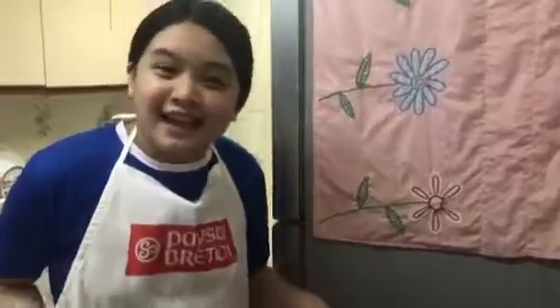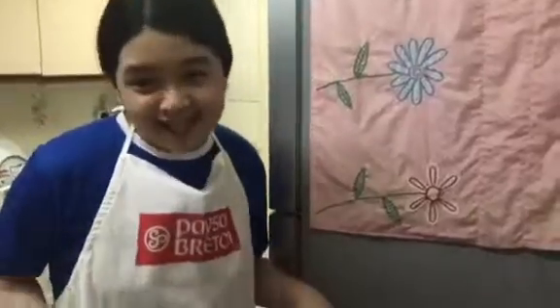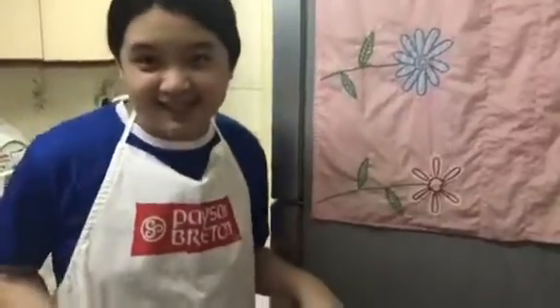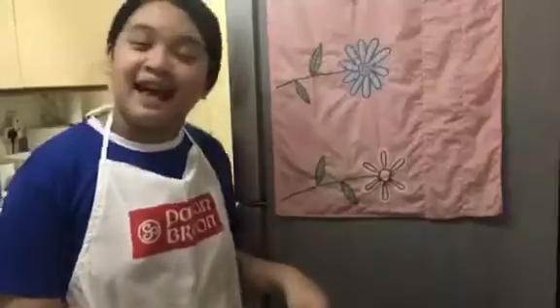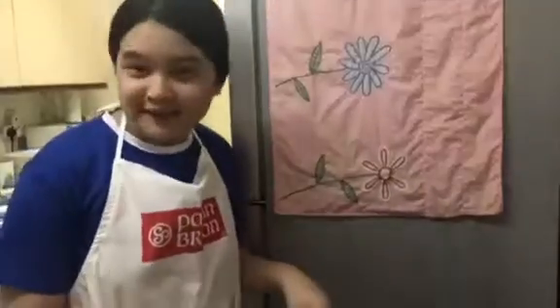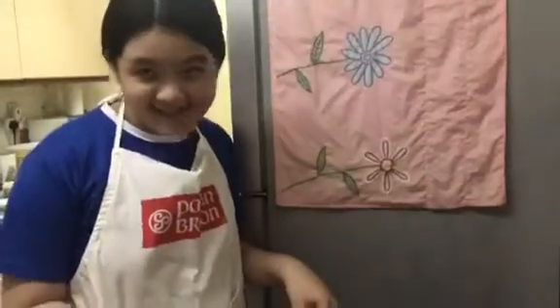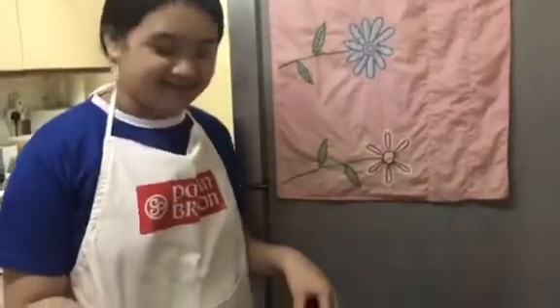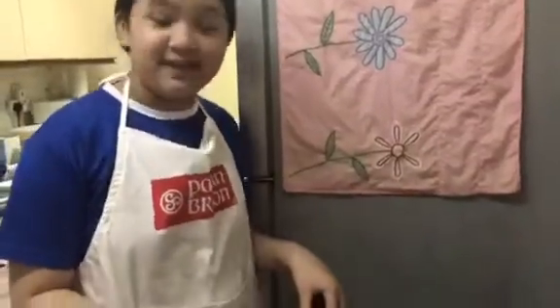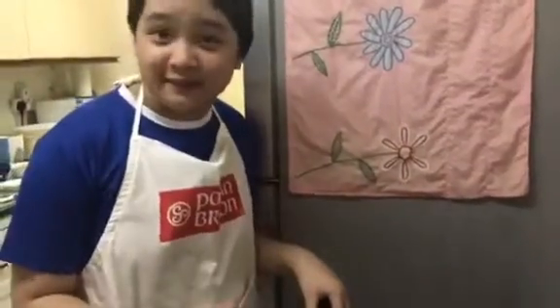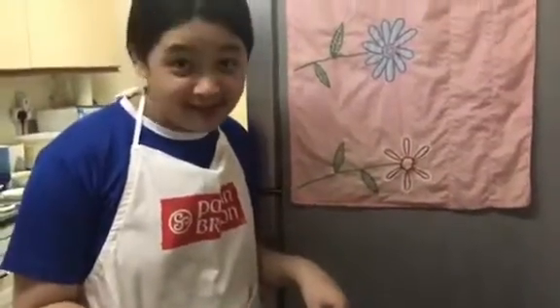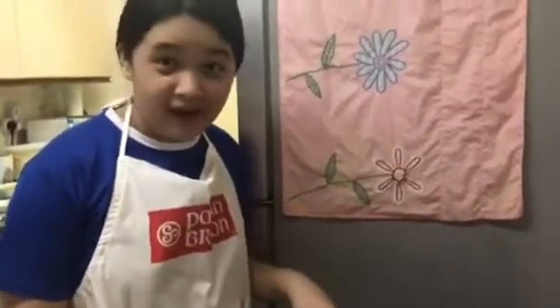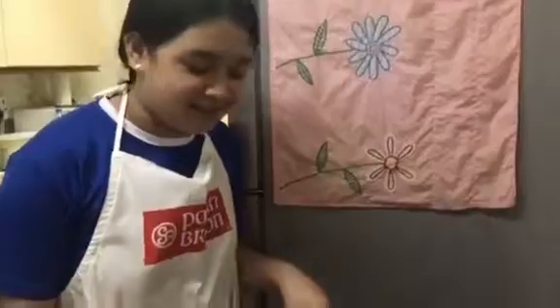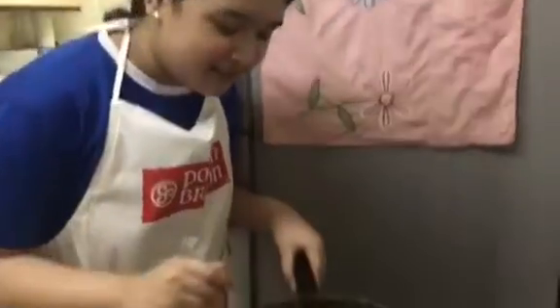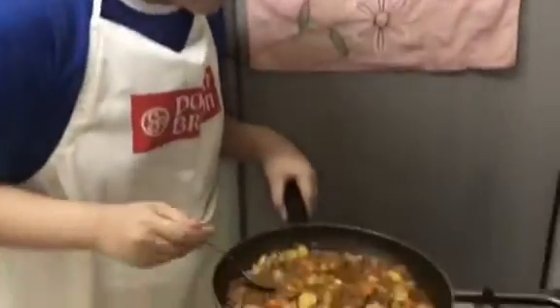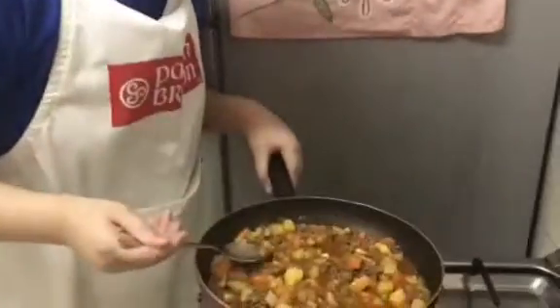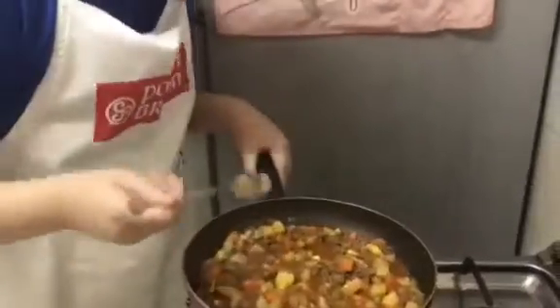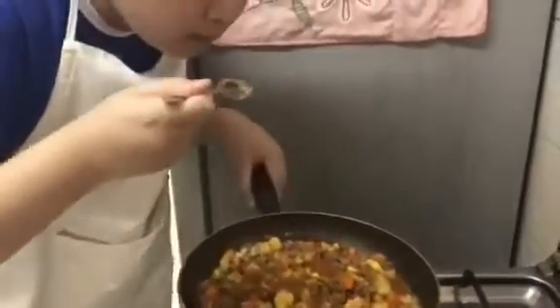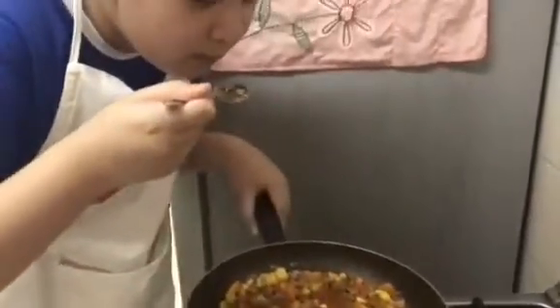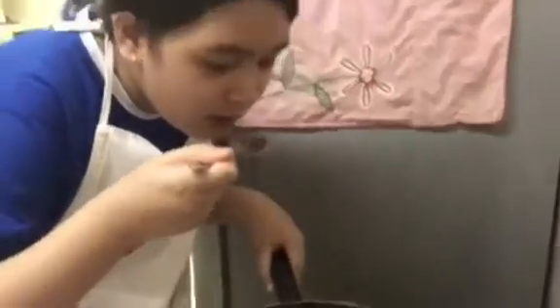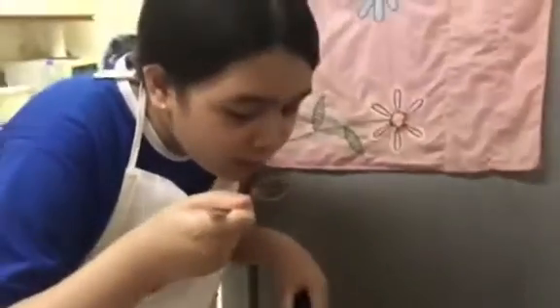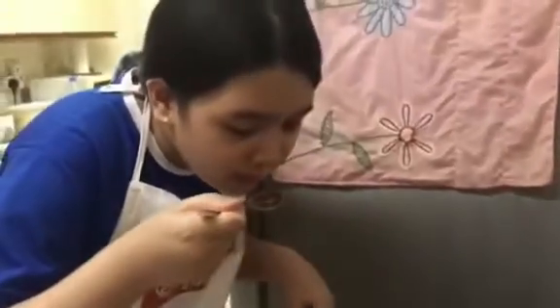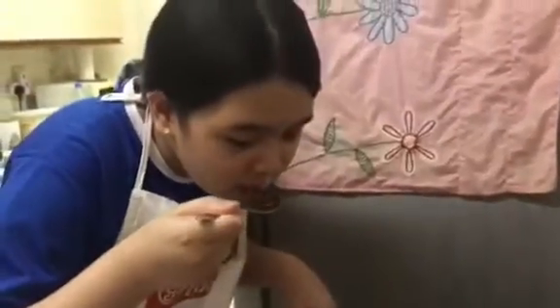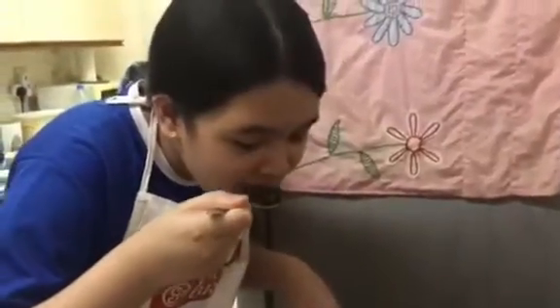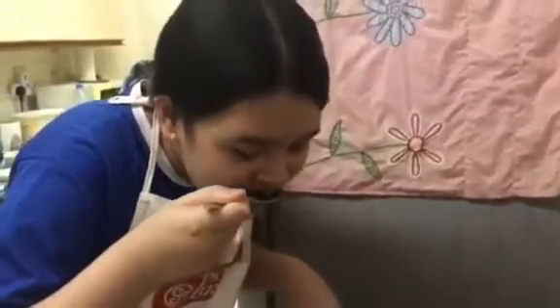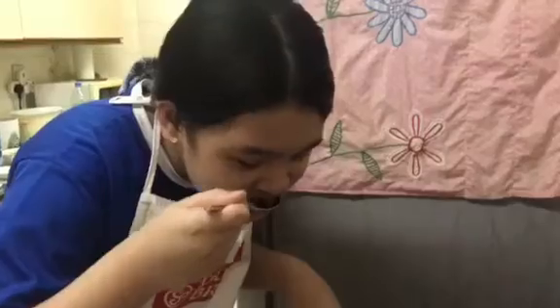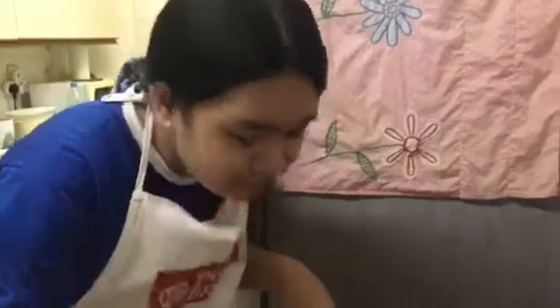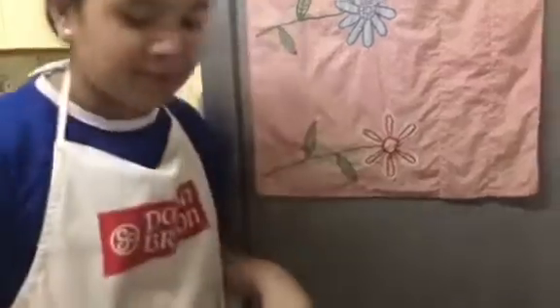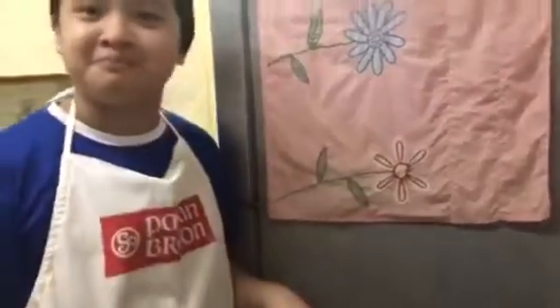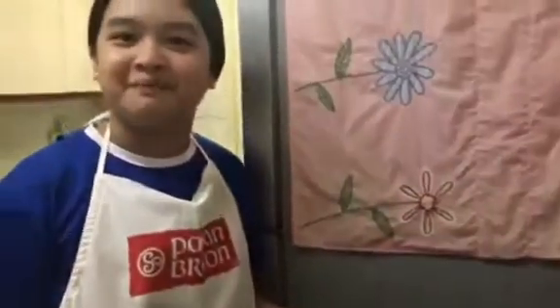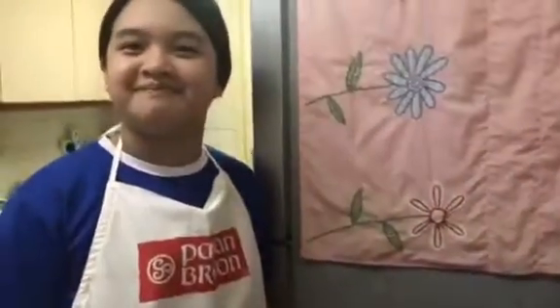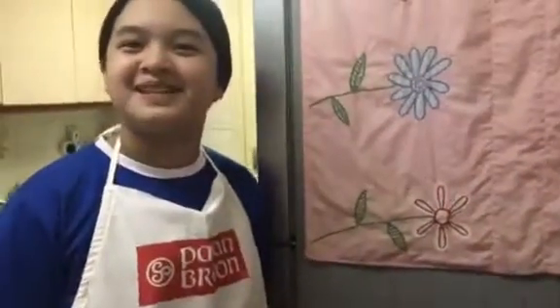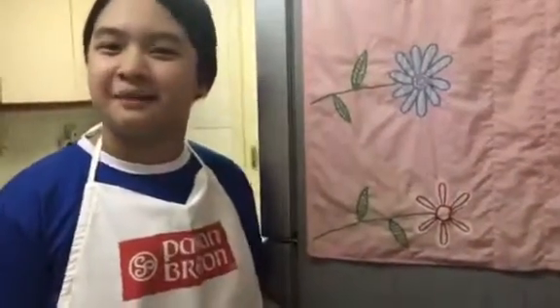Now I will taste it. Be careful because it's so hot. Mmm... it's so yummy!